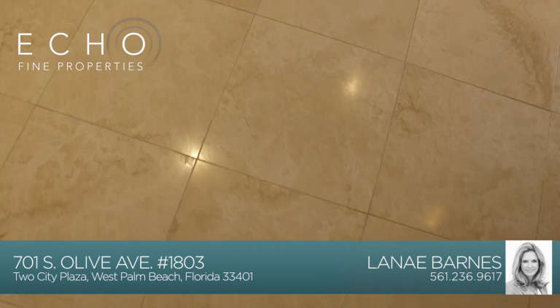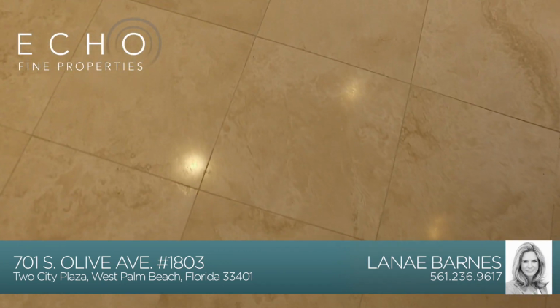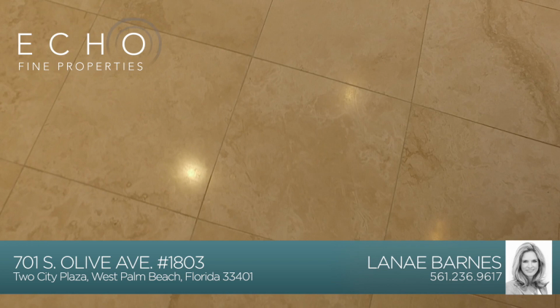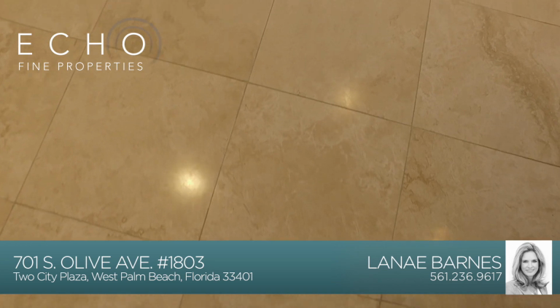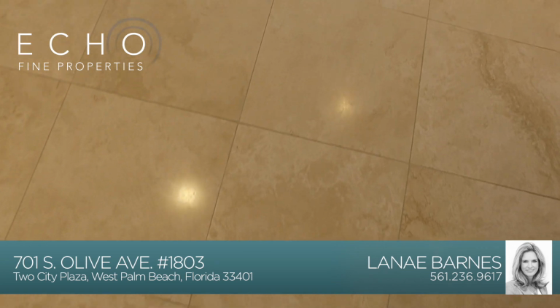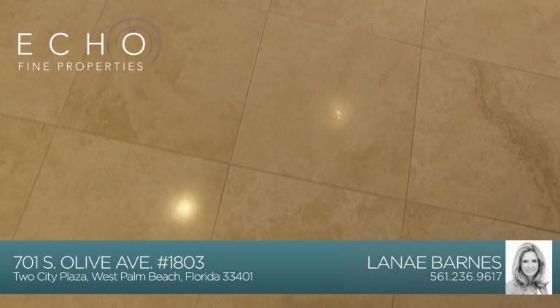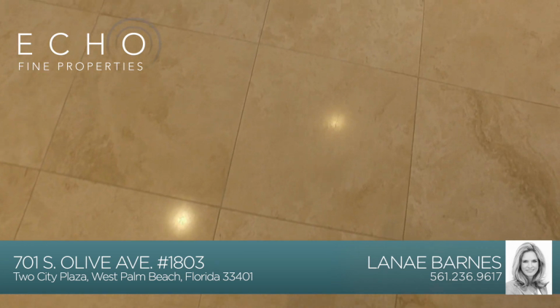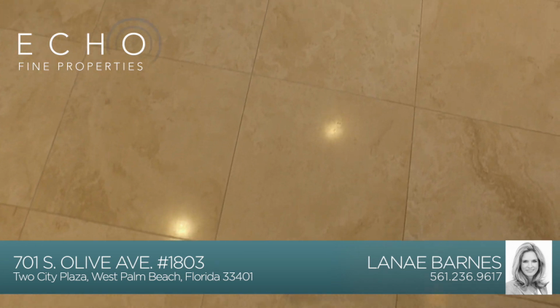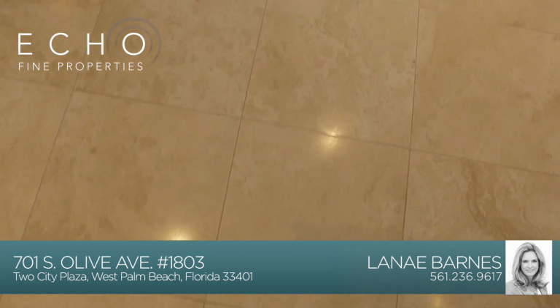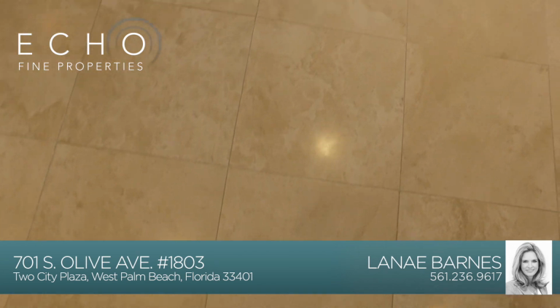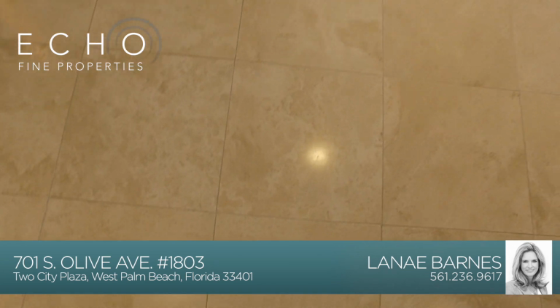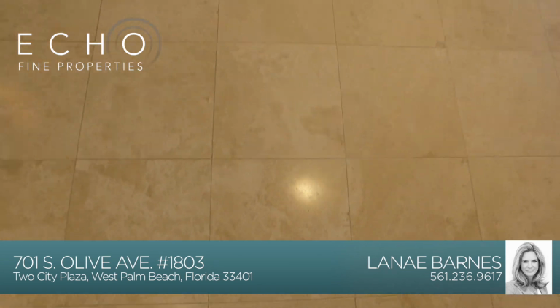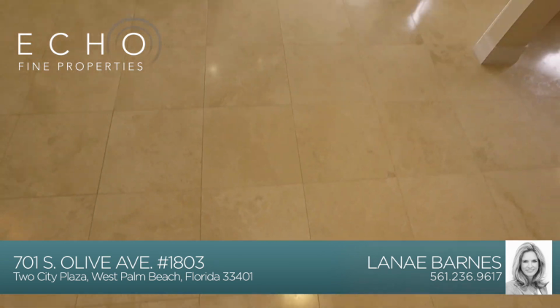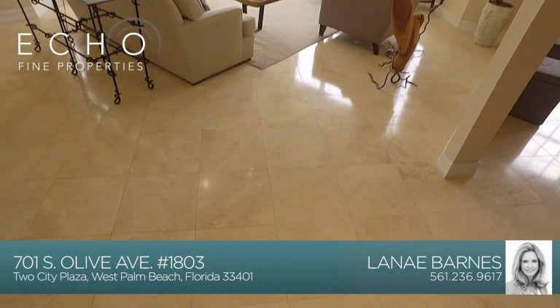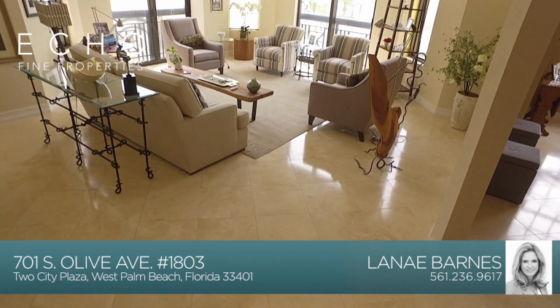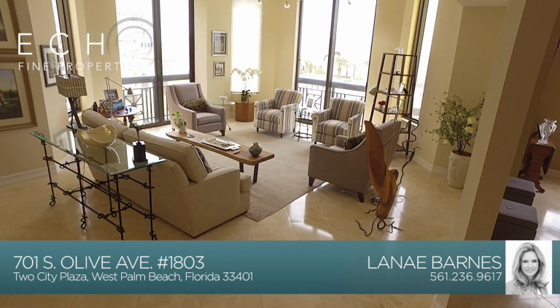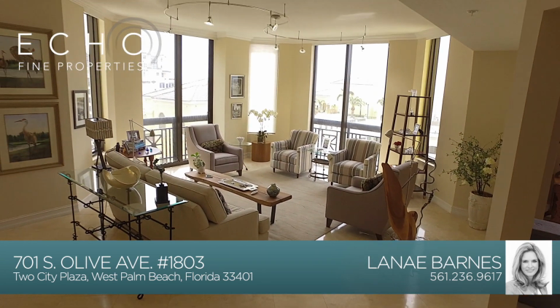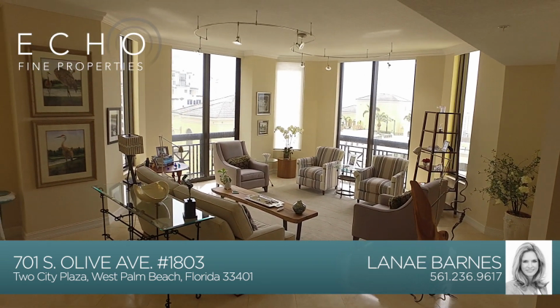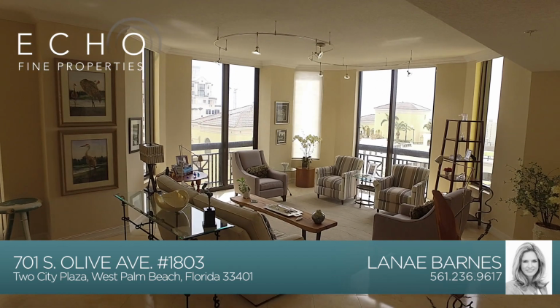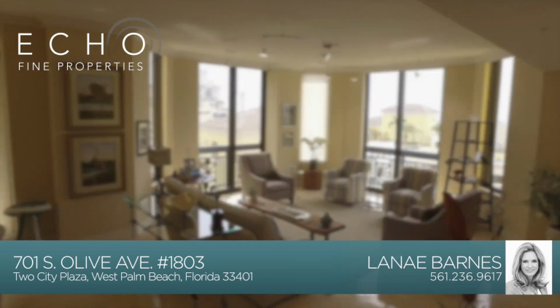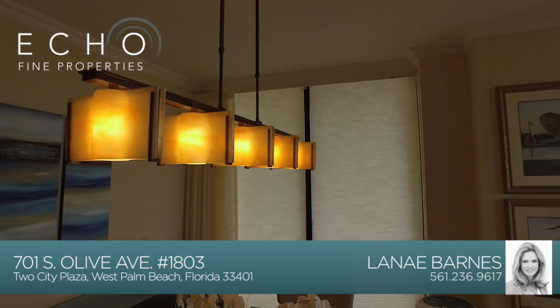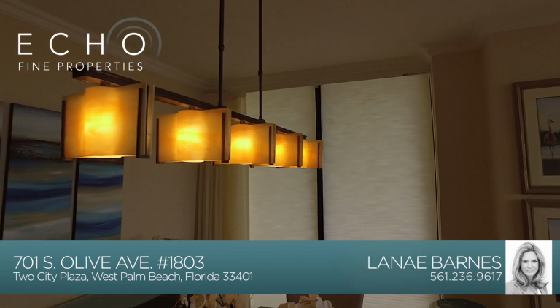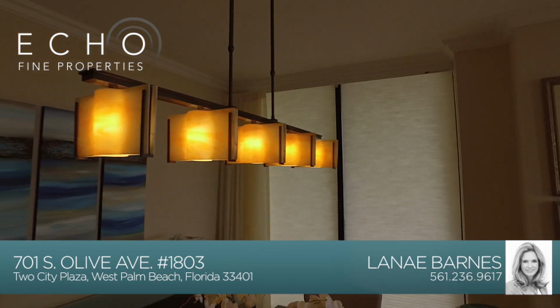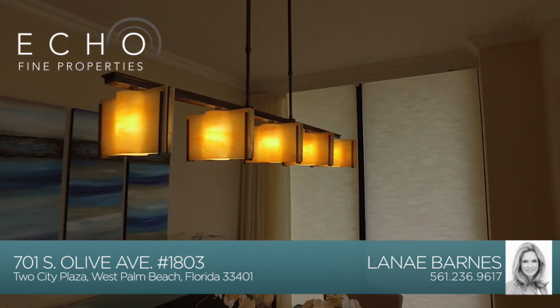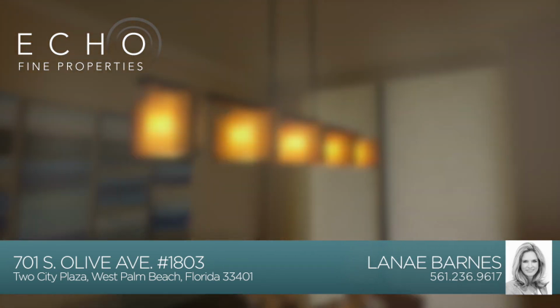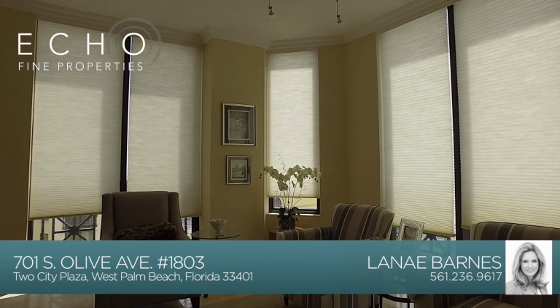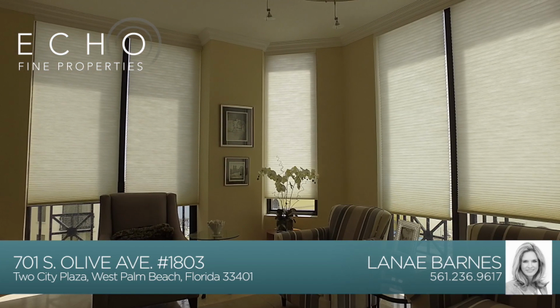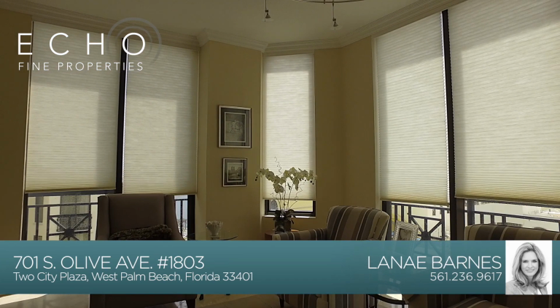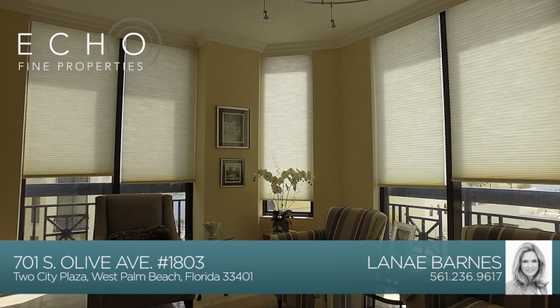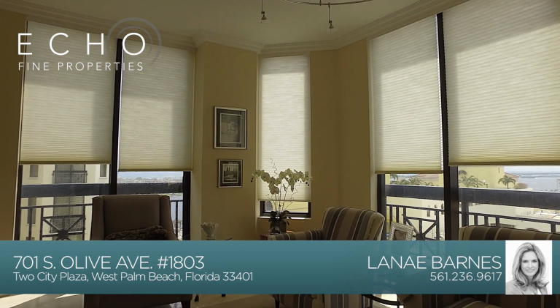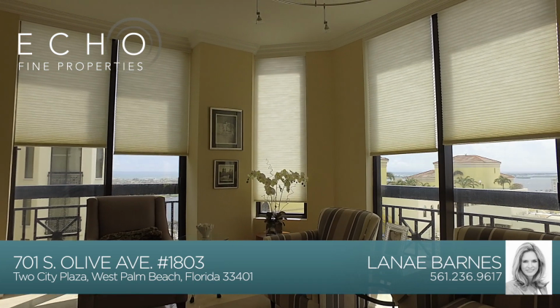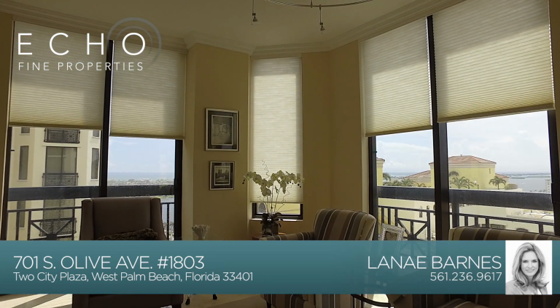You will notice the beautiful marble flooring laid on a diagonal, the custom crown molding, custom lighting, and the Hunter Douglas electronic remote shades.